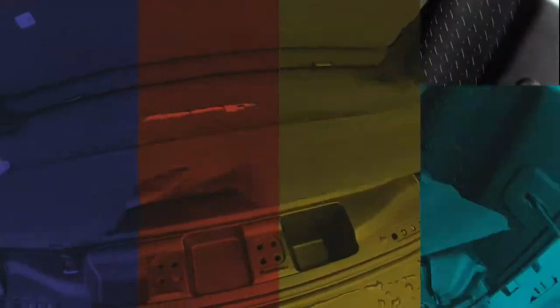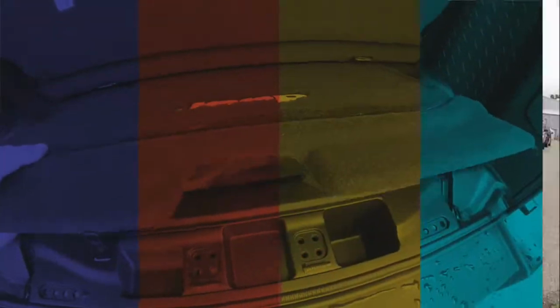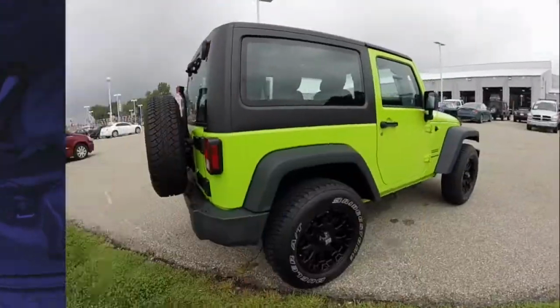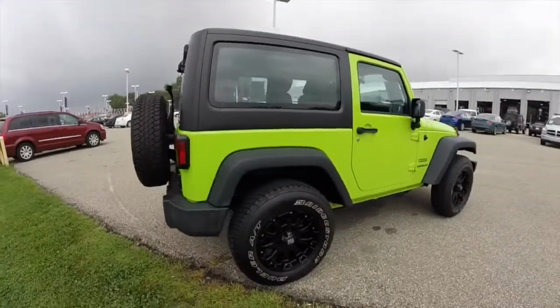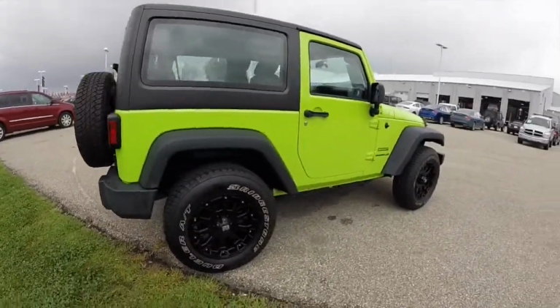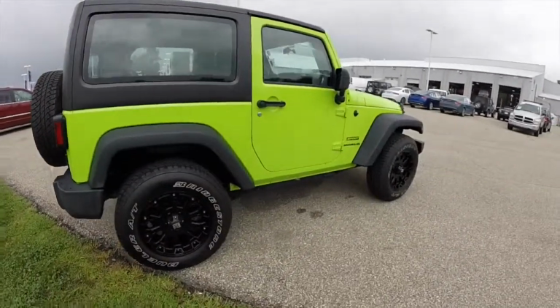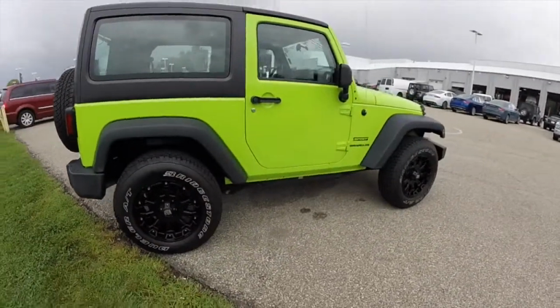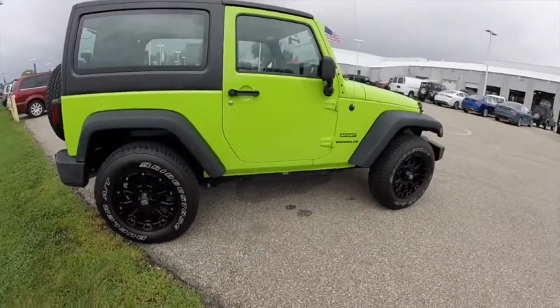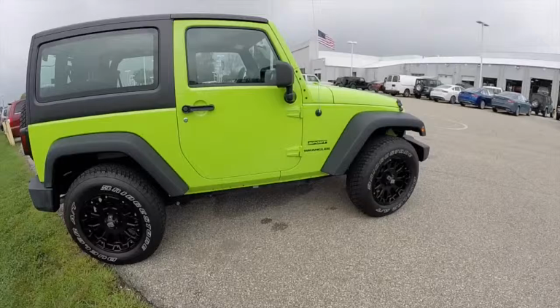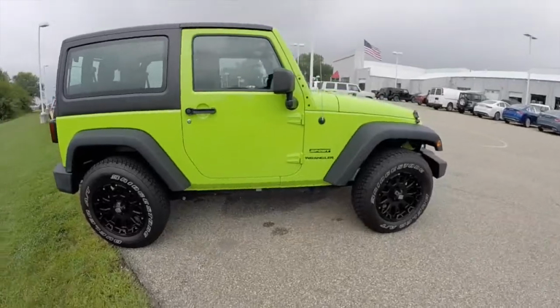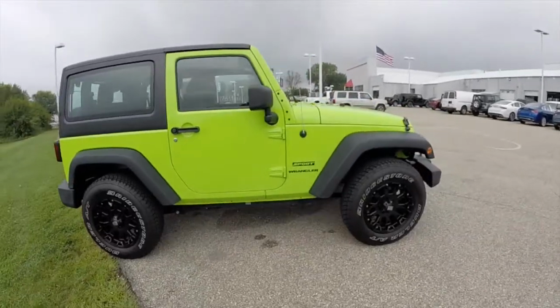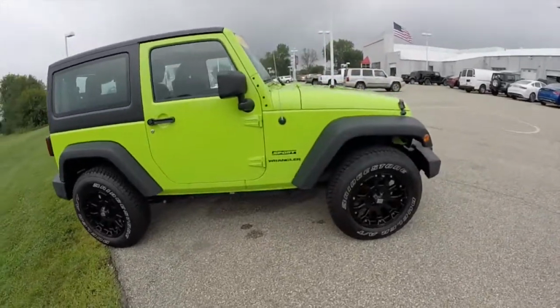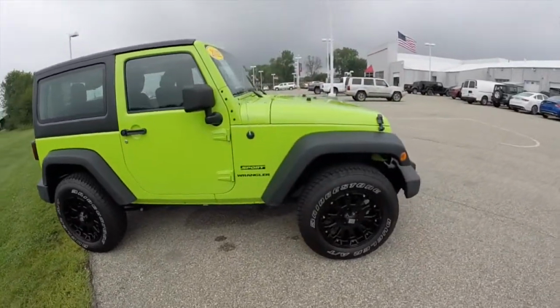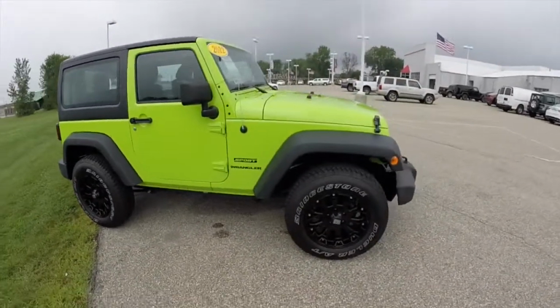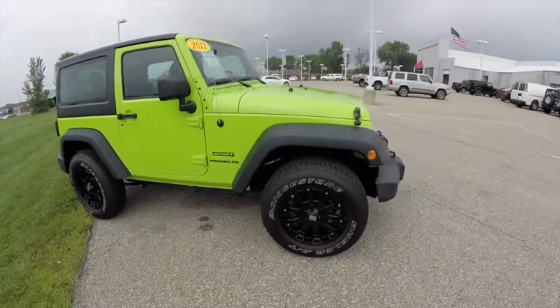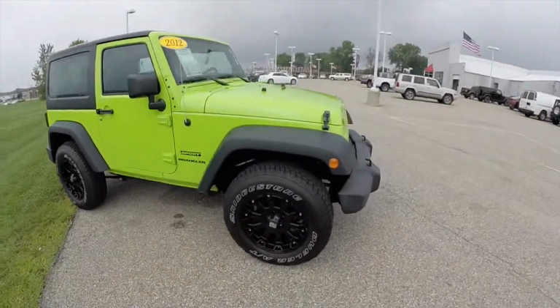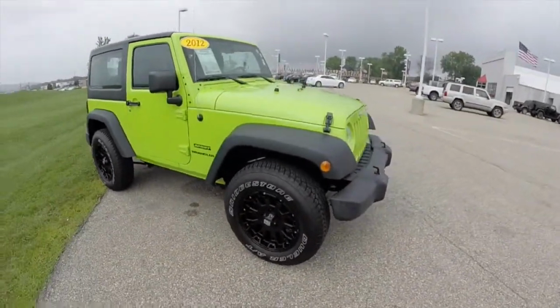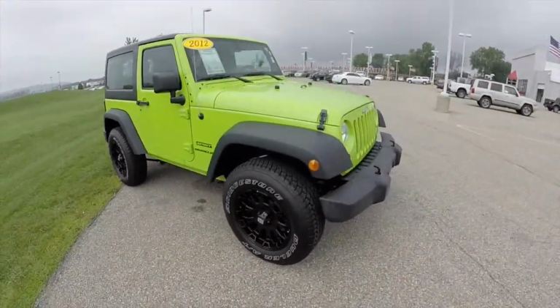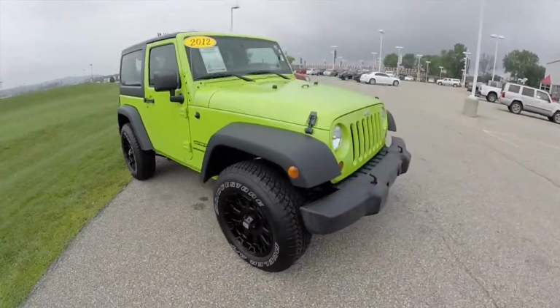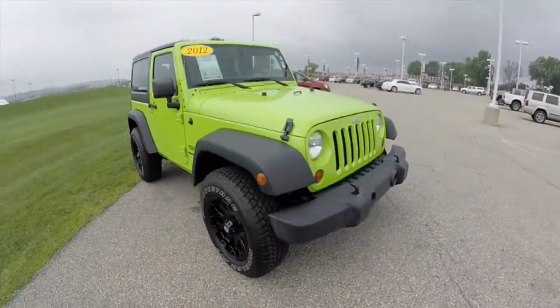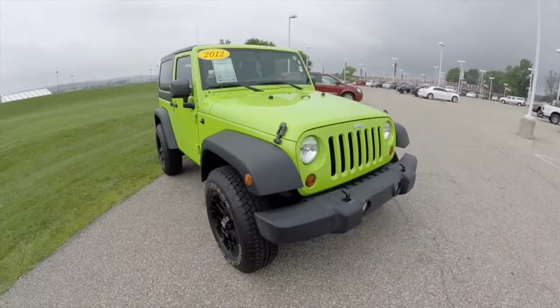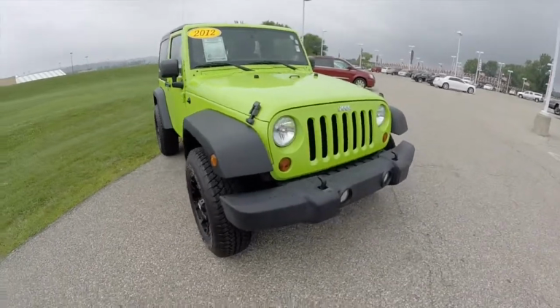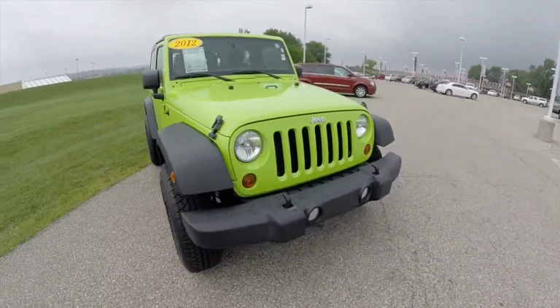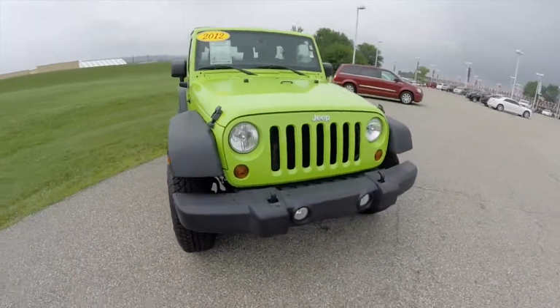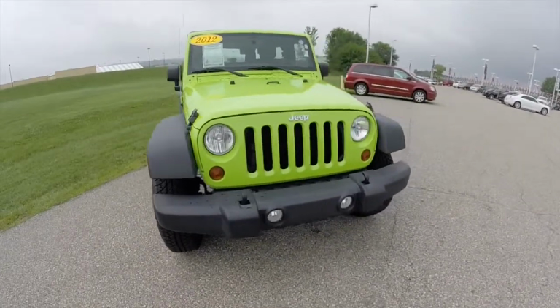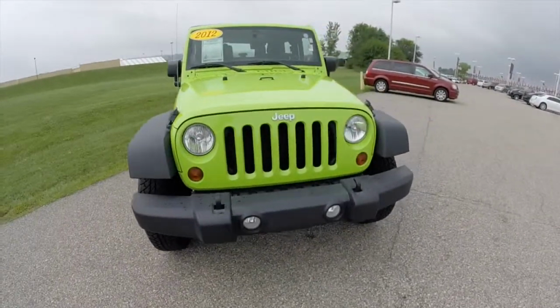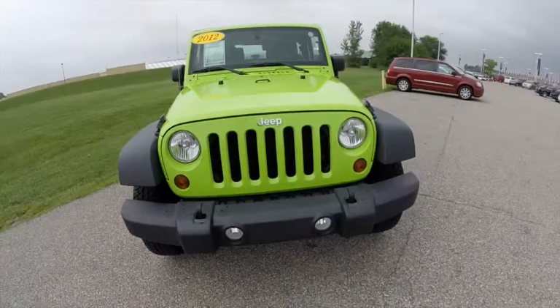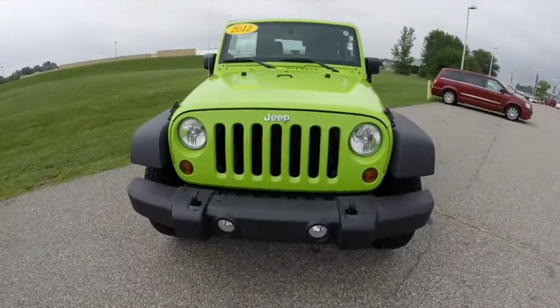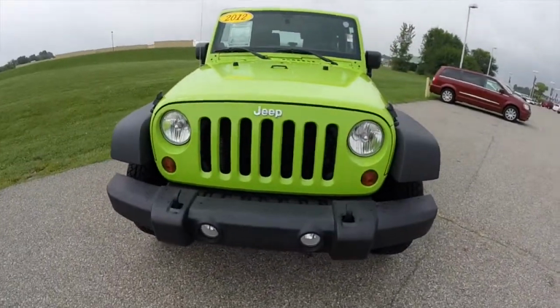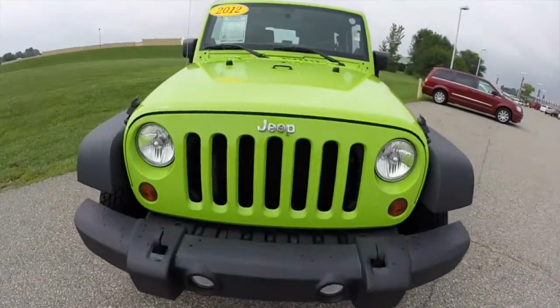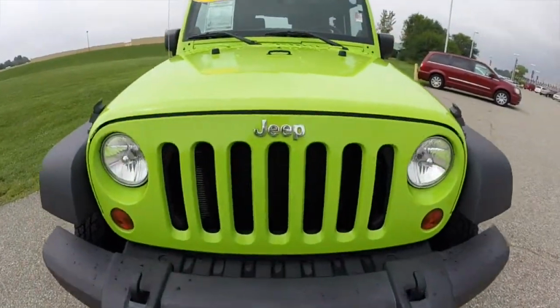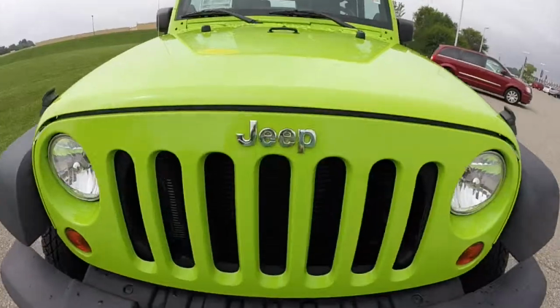This does conclude our quick walk around look at this 2012 Jeep Wrangler Sport. If you have any questions or would like to see this vehicle, please contact our showroom. One of our friendly sales staff would be more than happy to answer any questions you may have. And as always, thanks for watching.